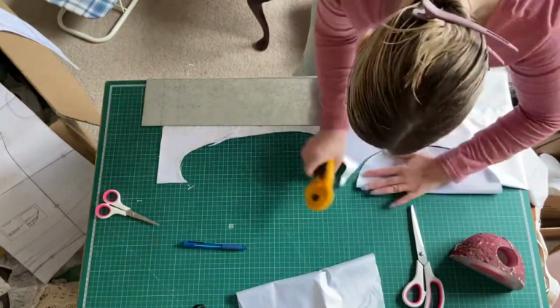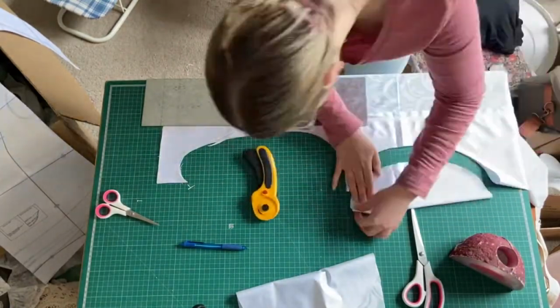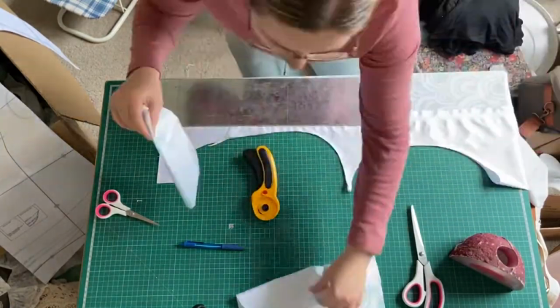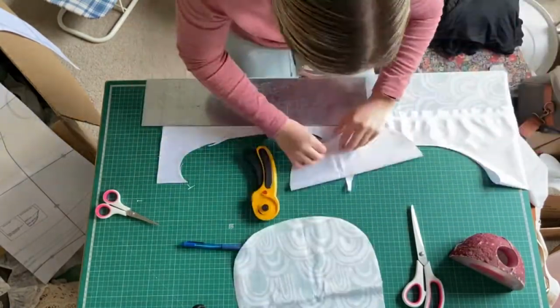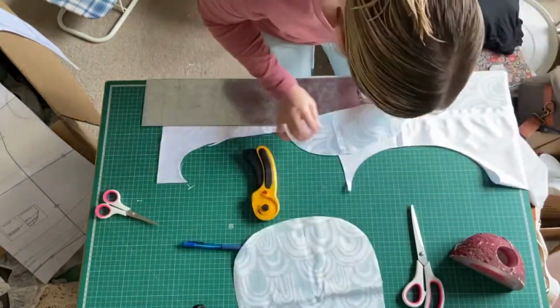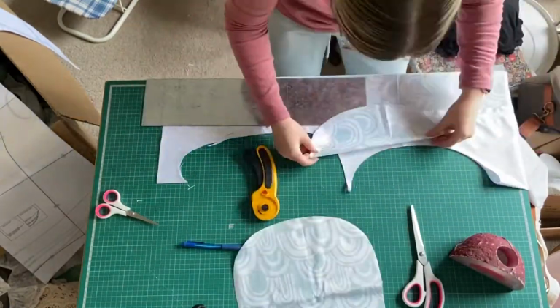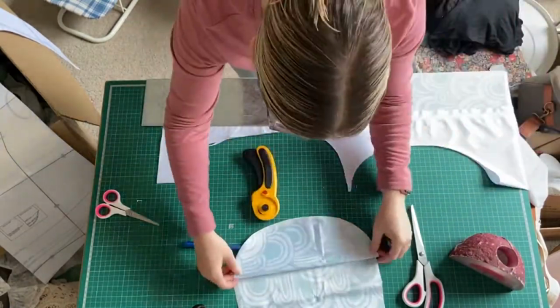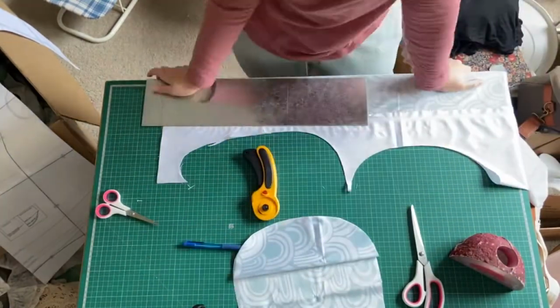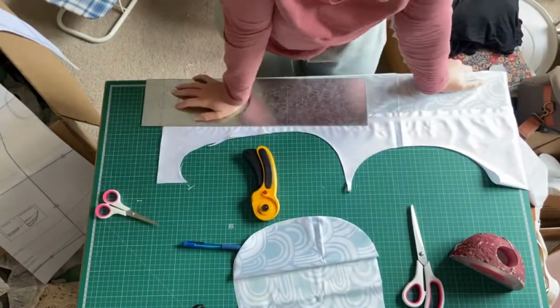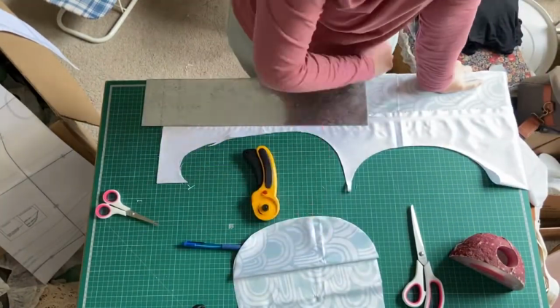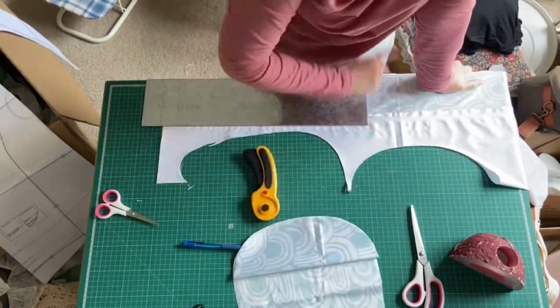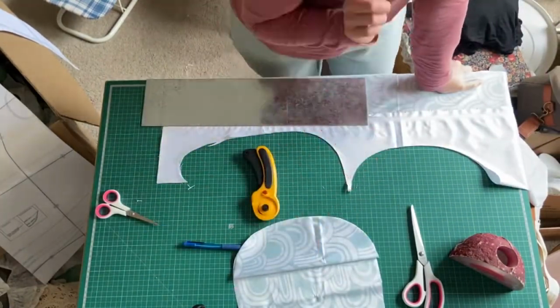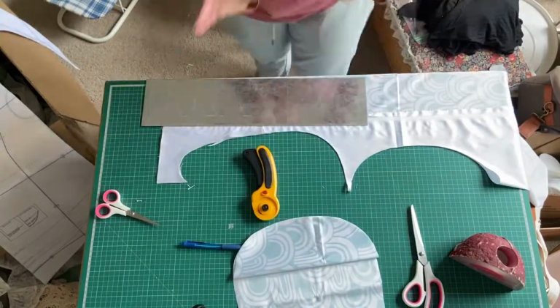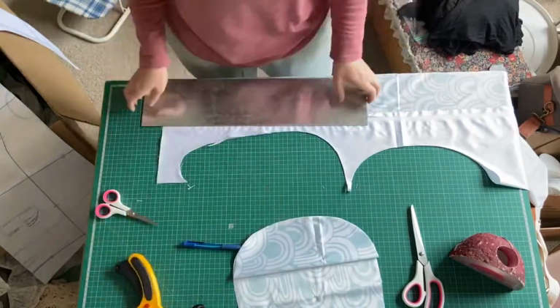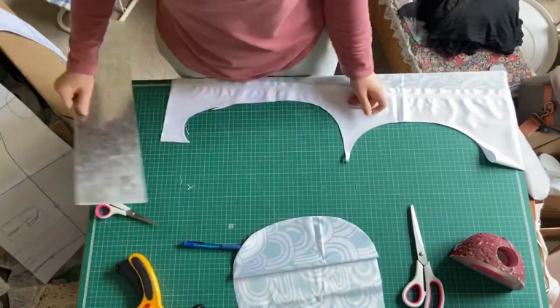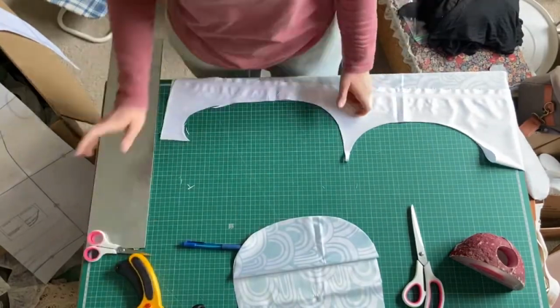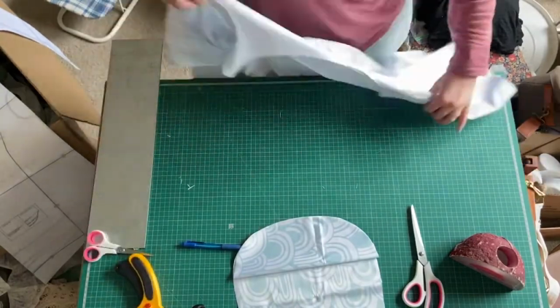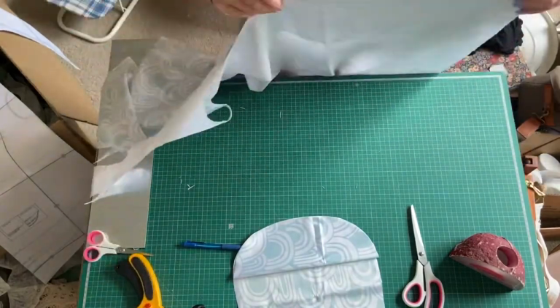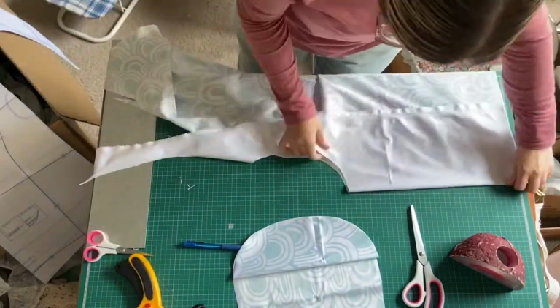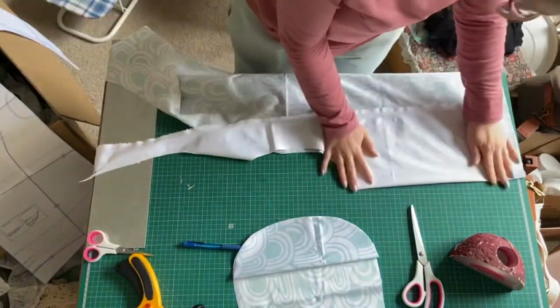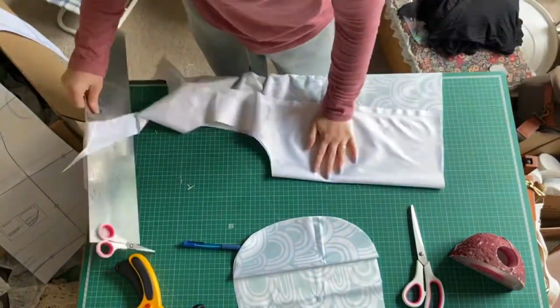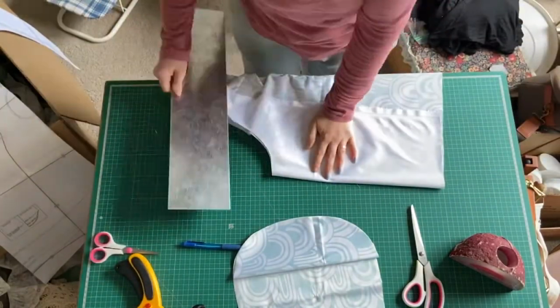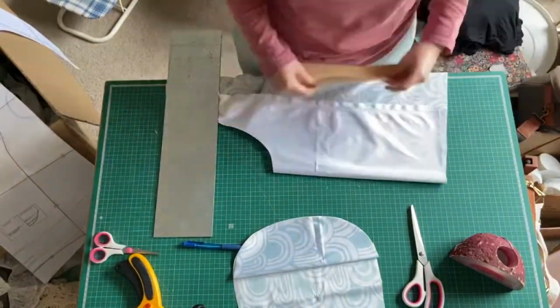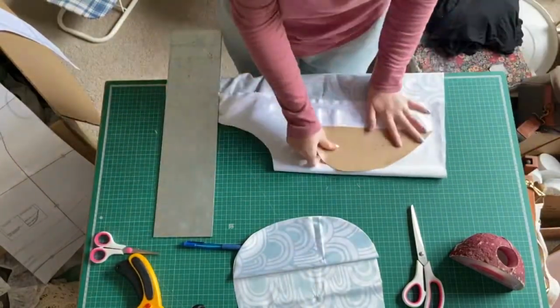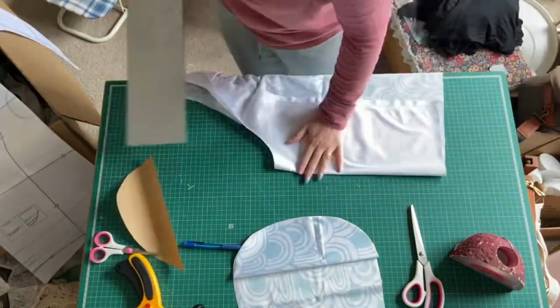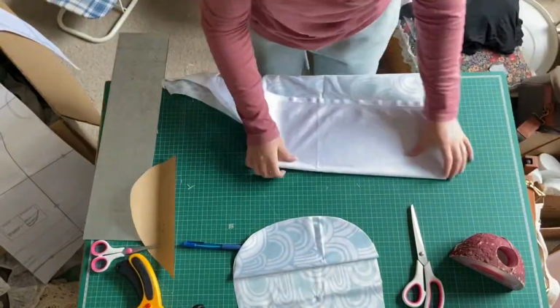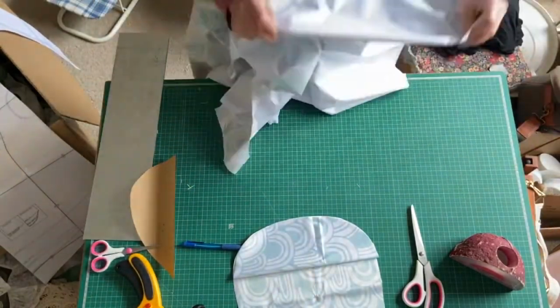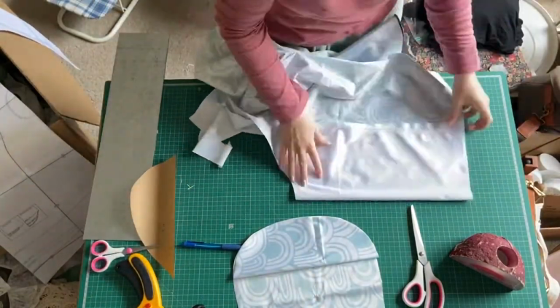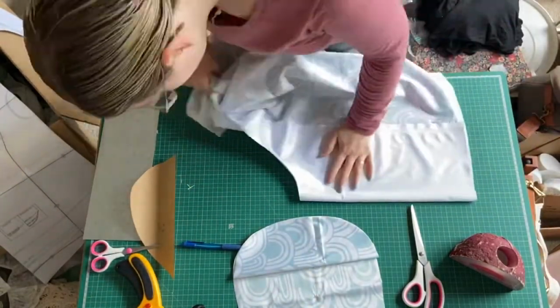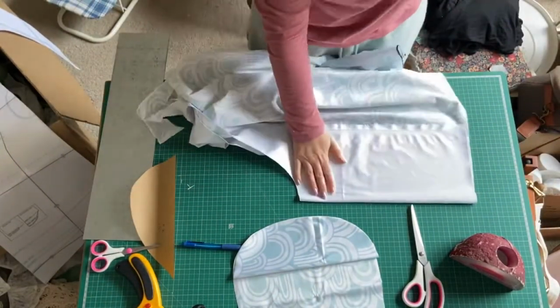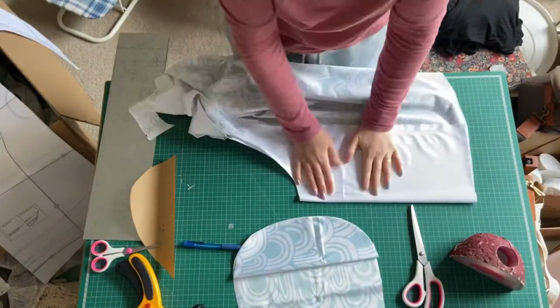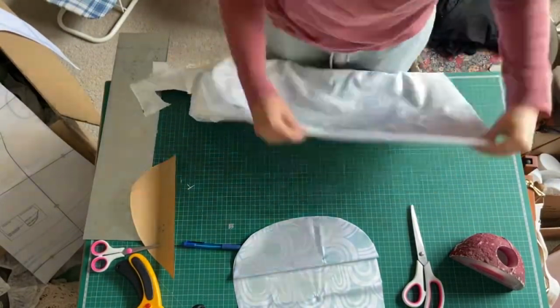I did make the conscious decision to make the pocket a different direction just to give it a bit of contrast. But you will see my mistake shortly — you'll be like, how did you even do that?